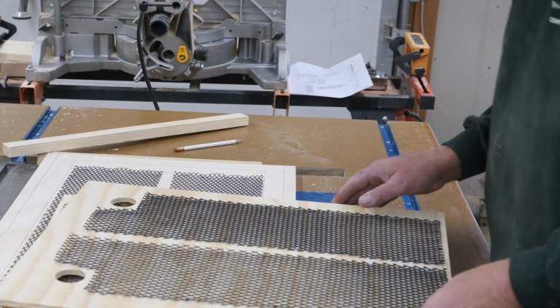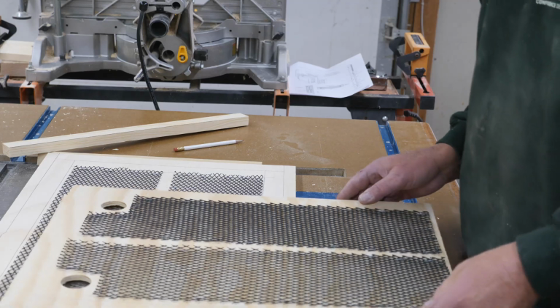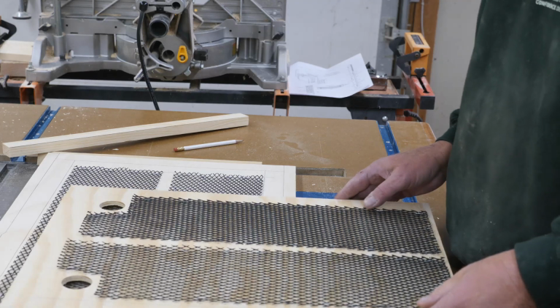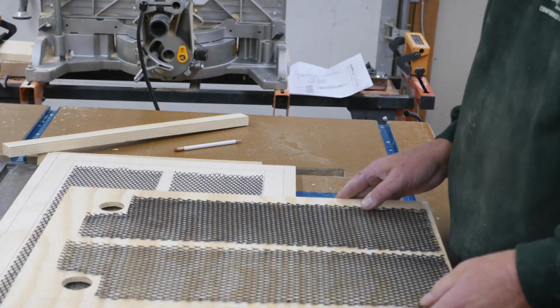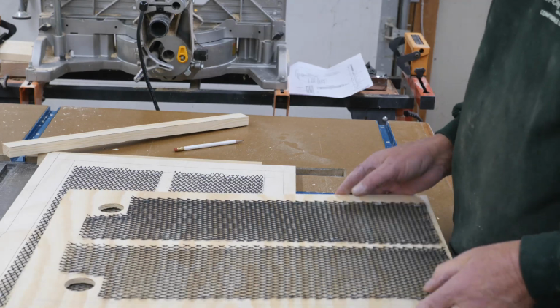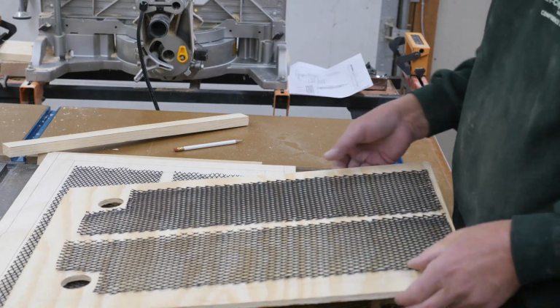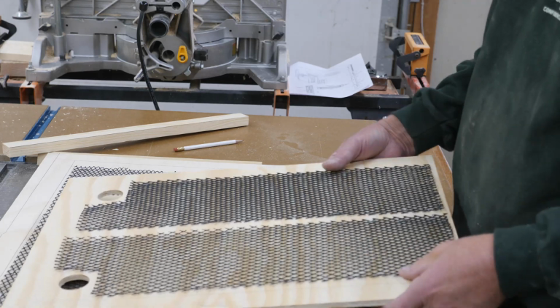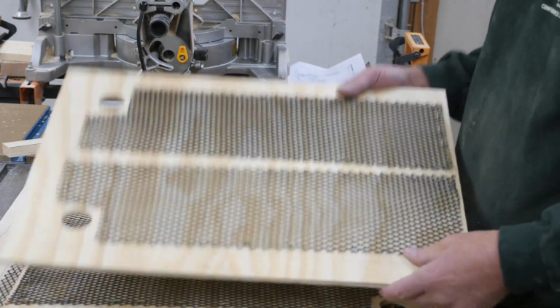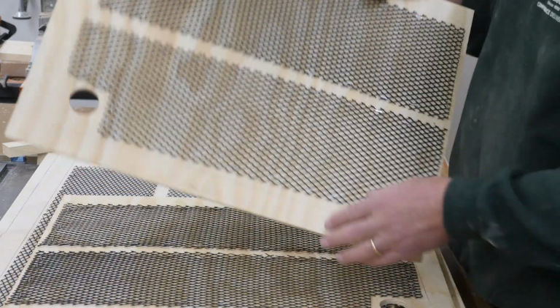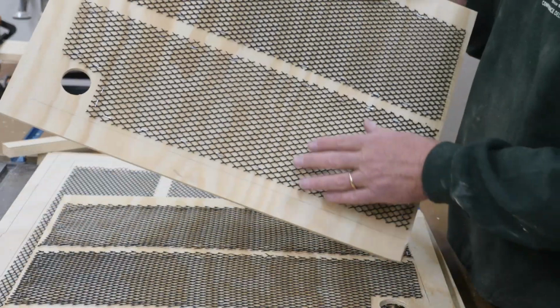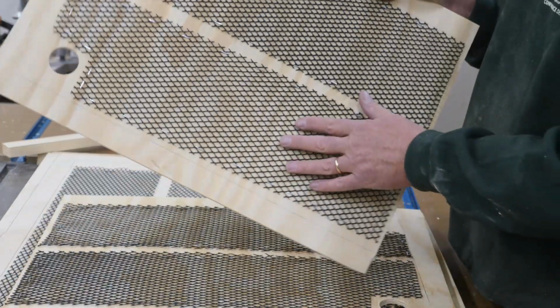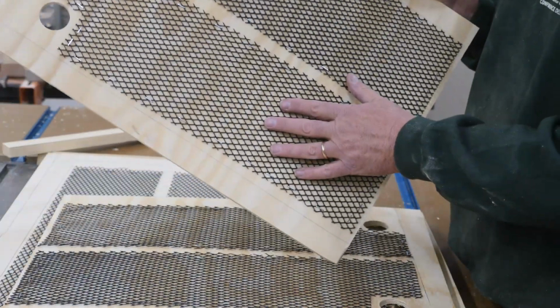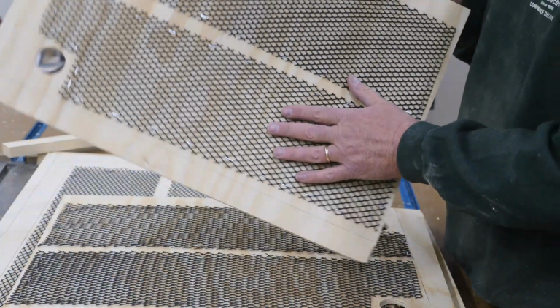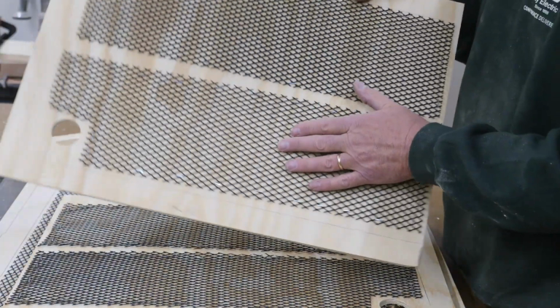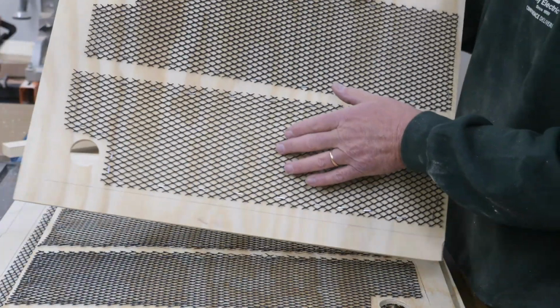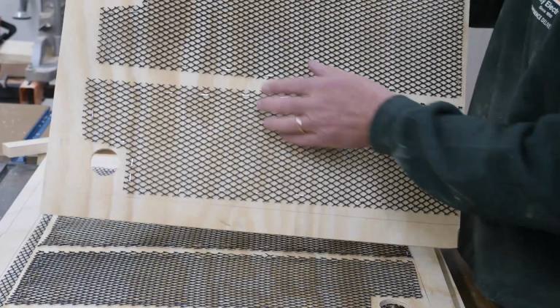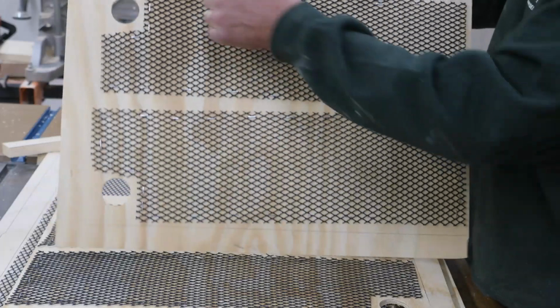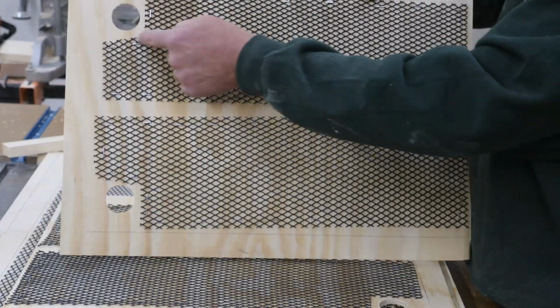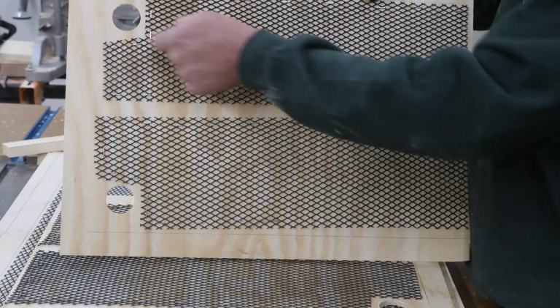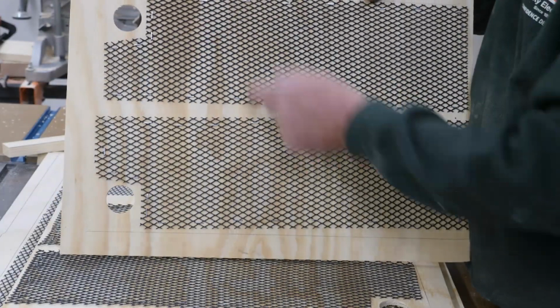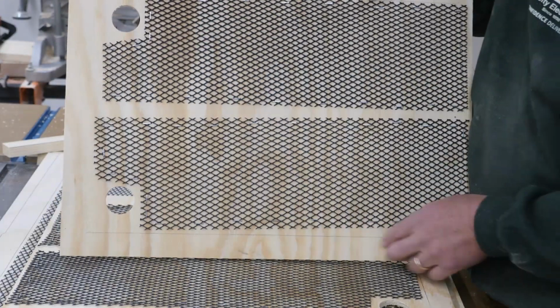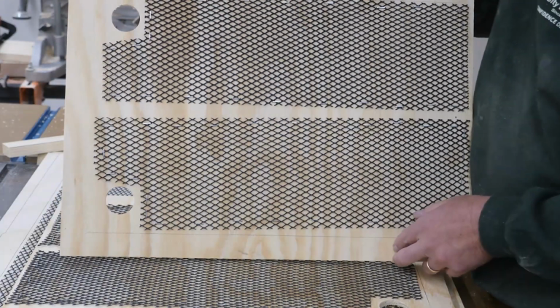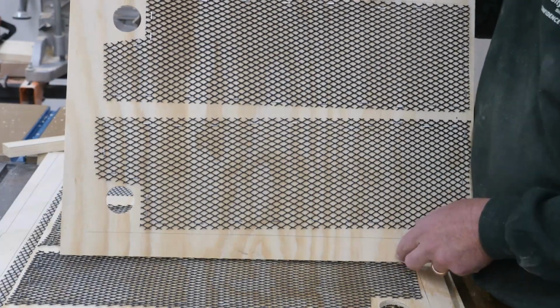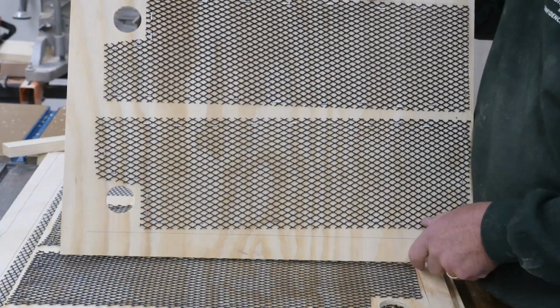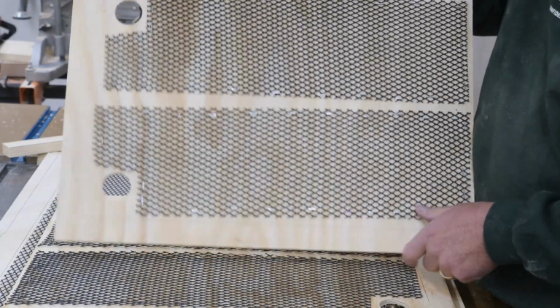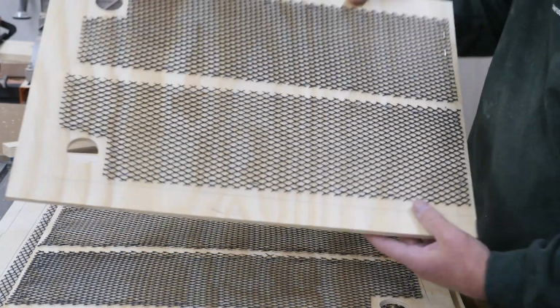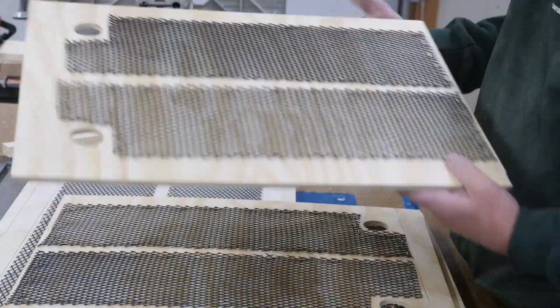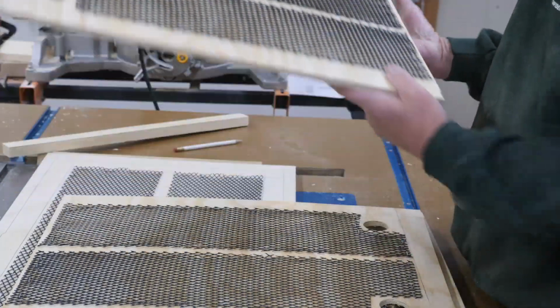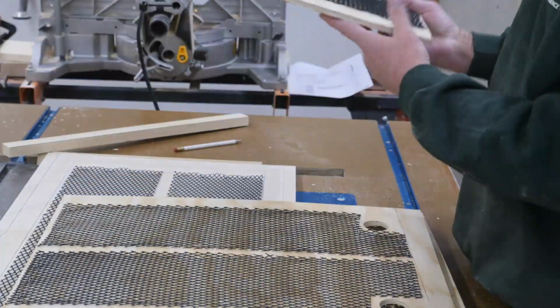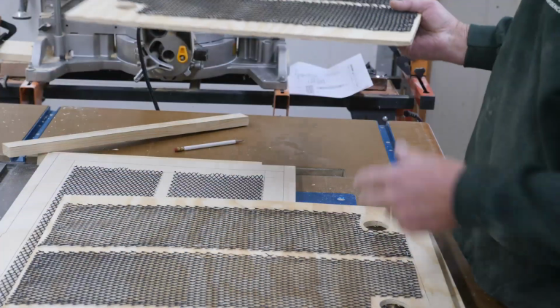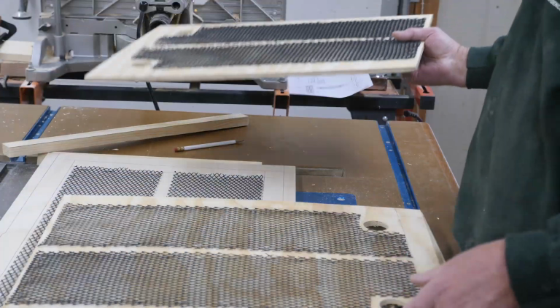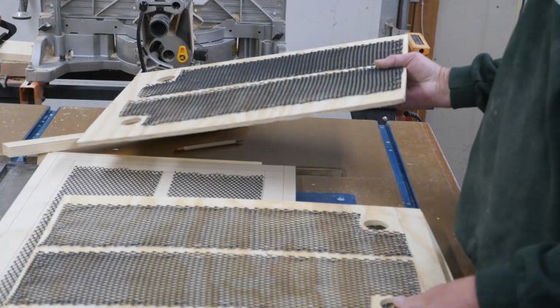A couple of things to add here: when you're putting the mesh on your backboards, make sure you do a cutout for the passageways — don't cover them up or the bats won't be able to get through.